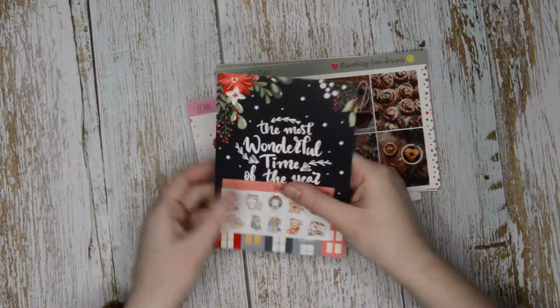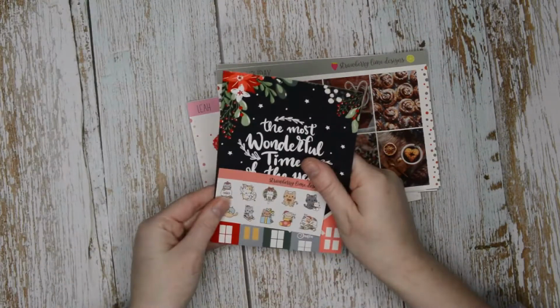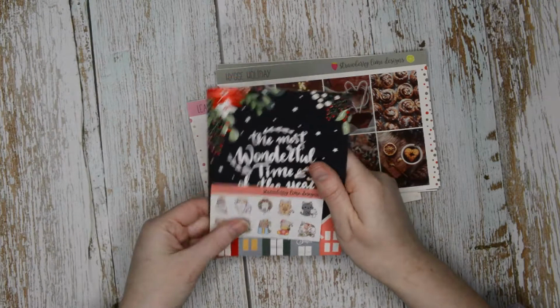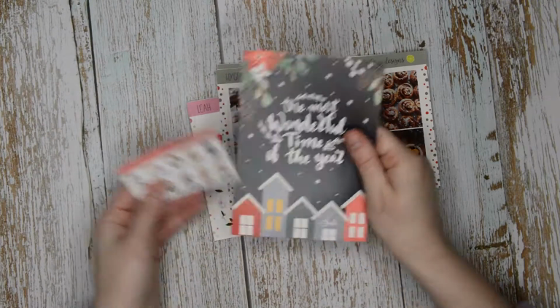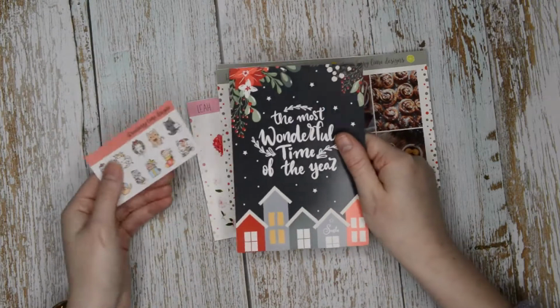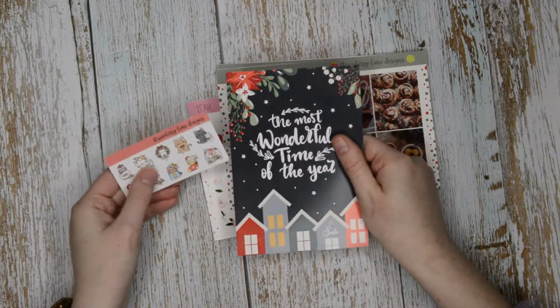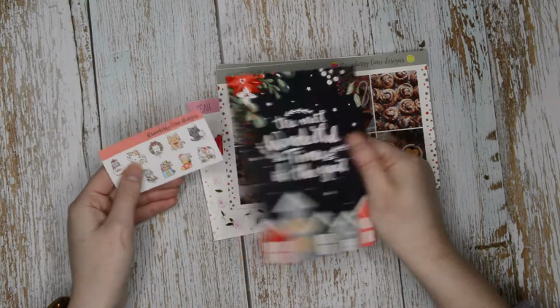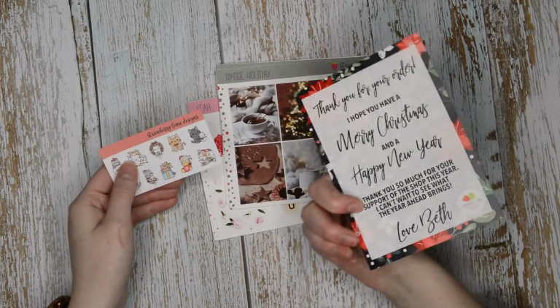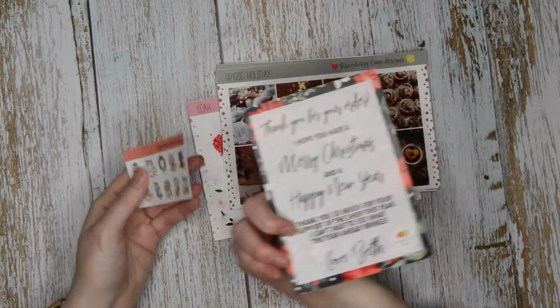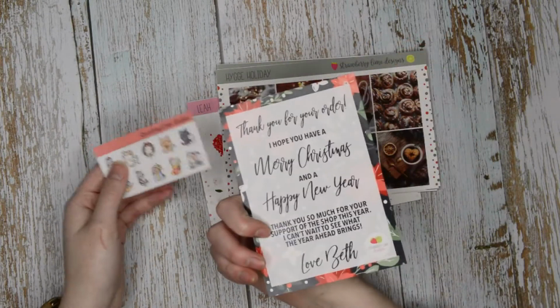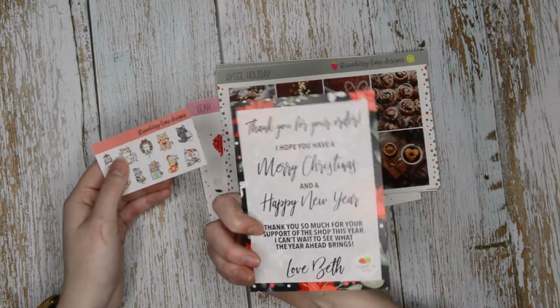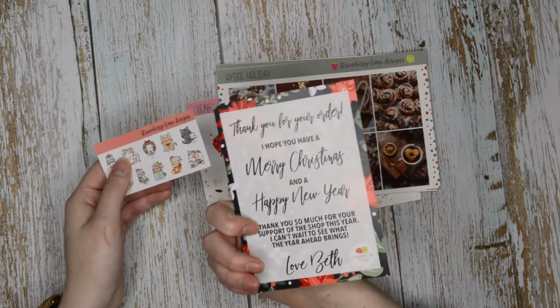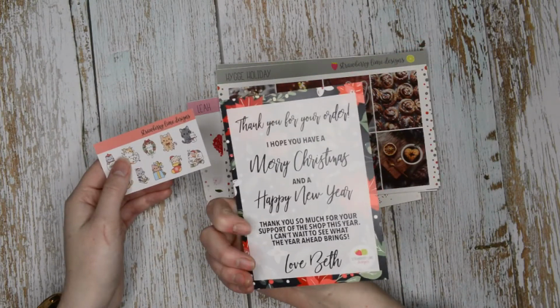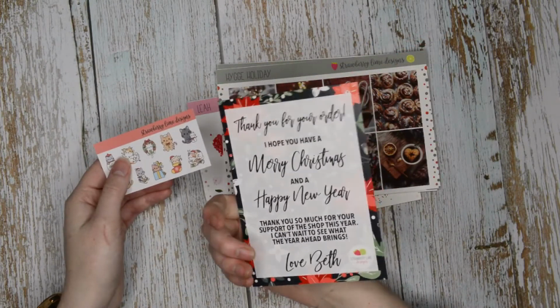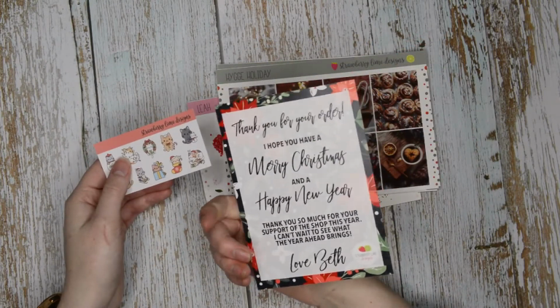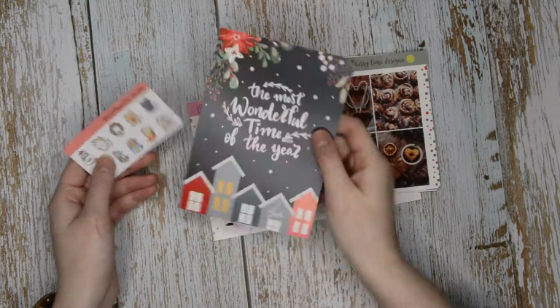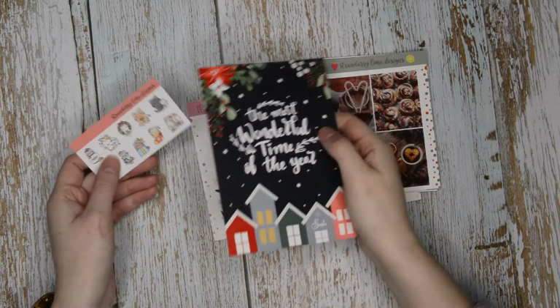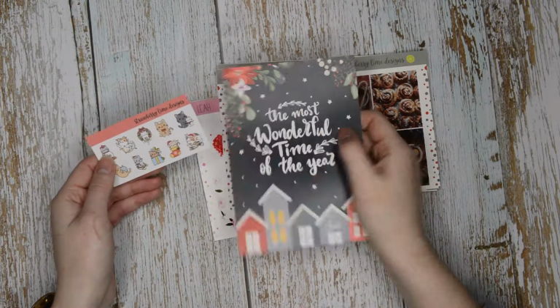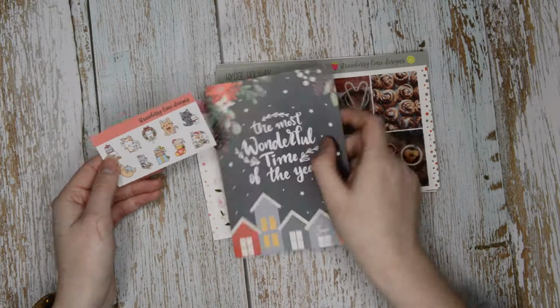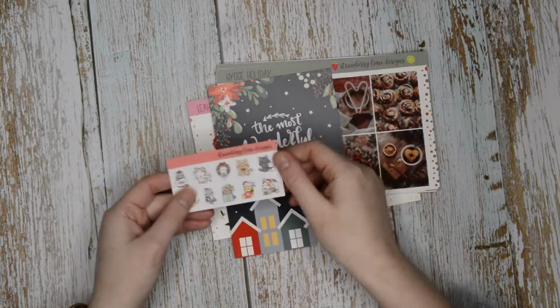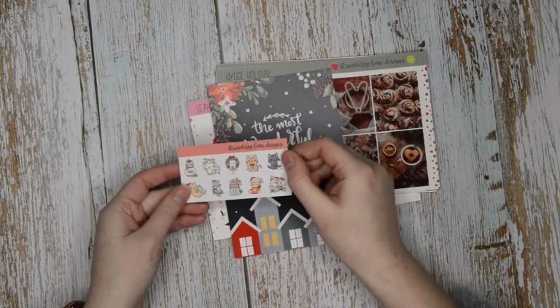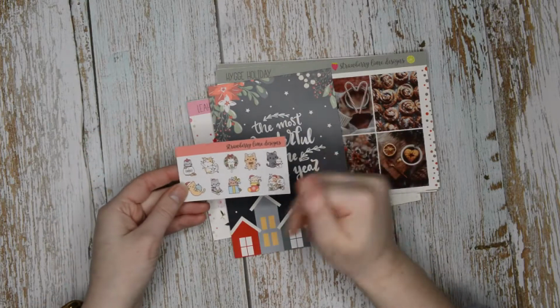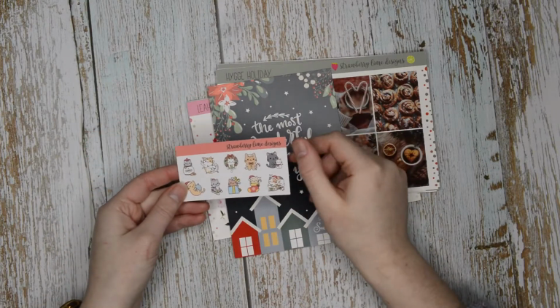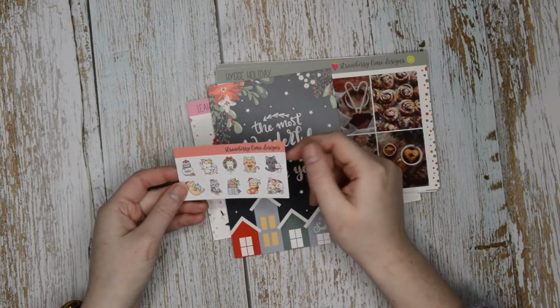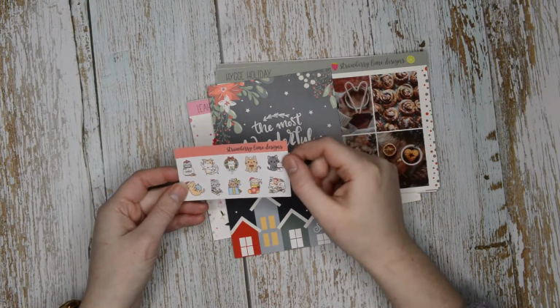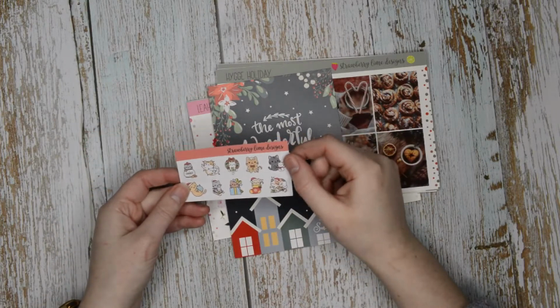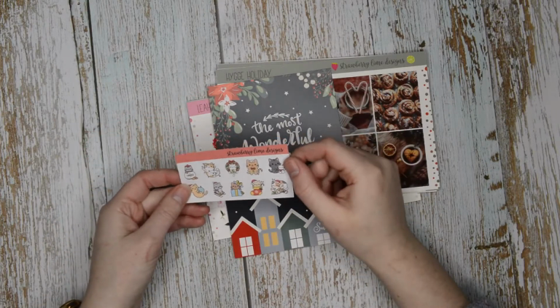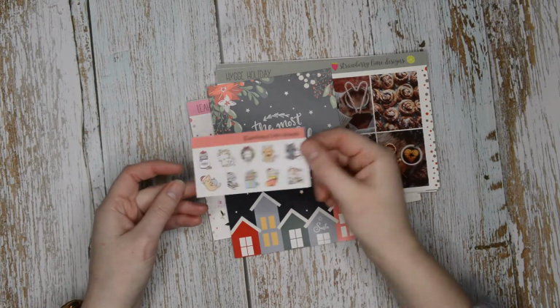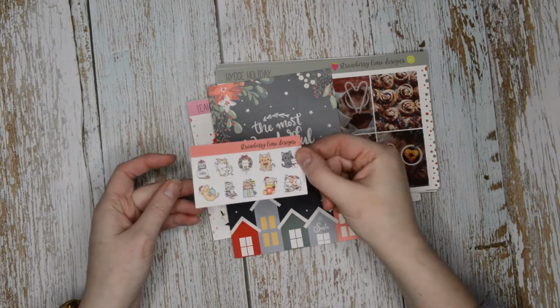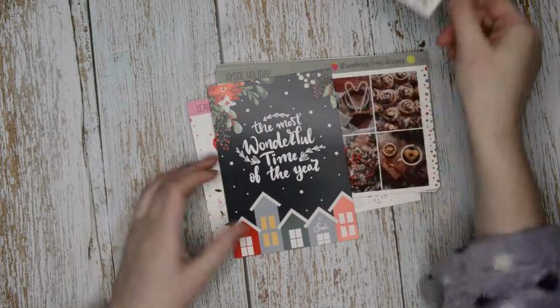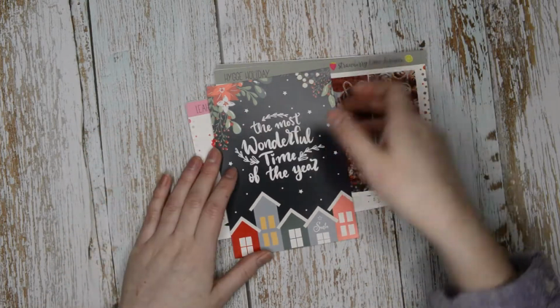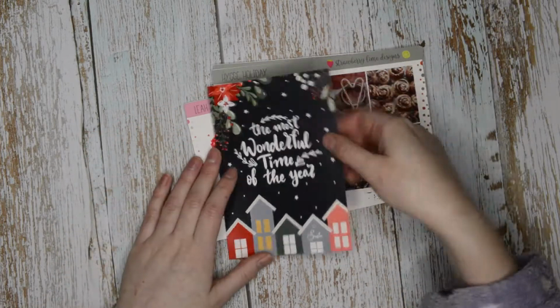I didn't show you the freebies - so I got this journaling card and this little kitten Christmas freebie which is adorable, I love that.